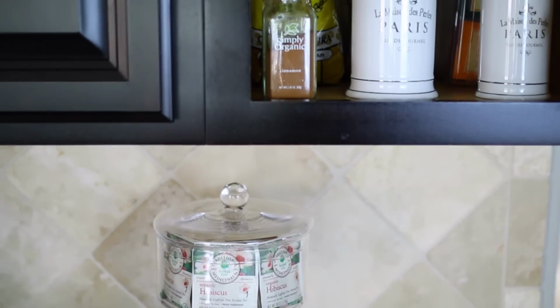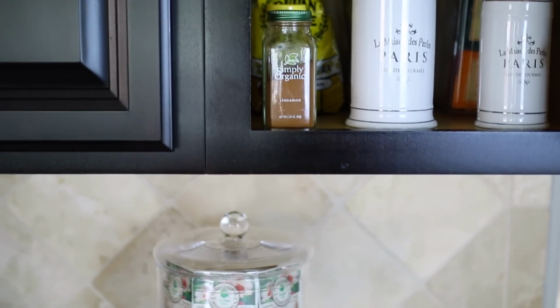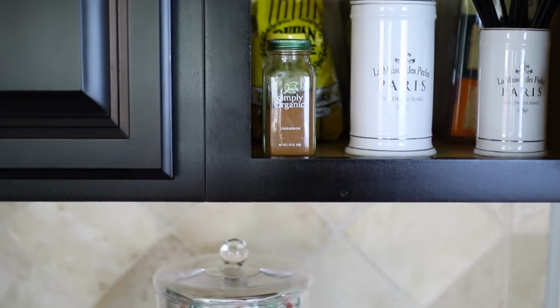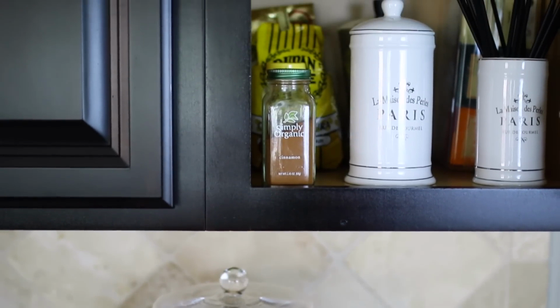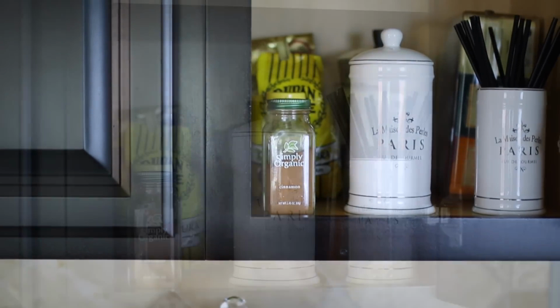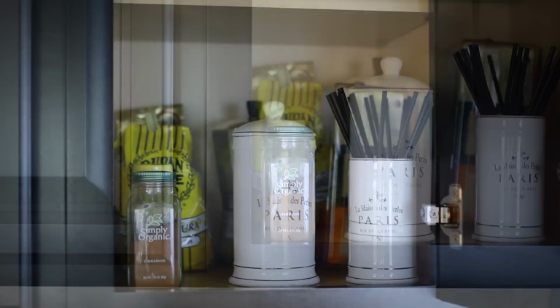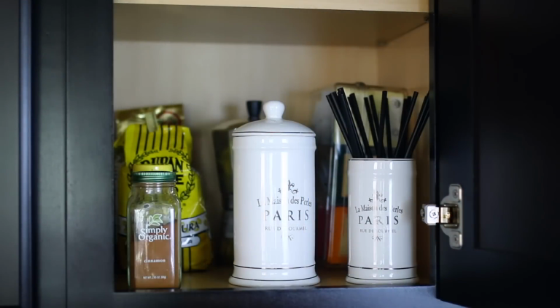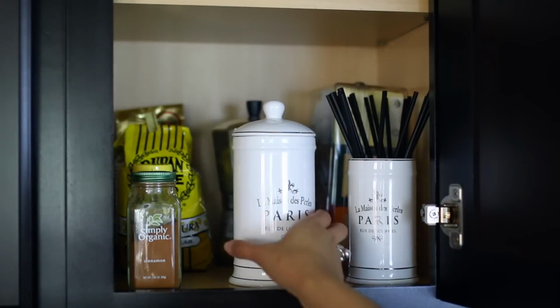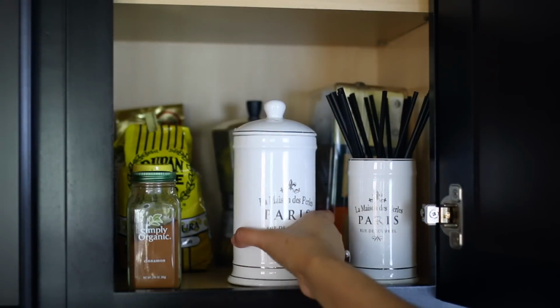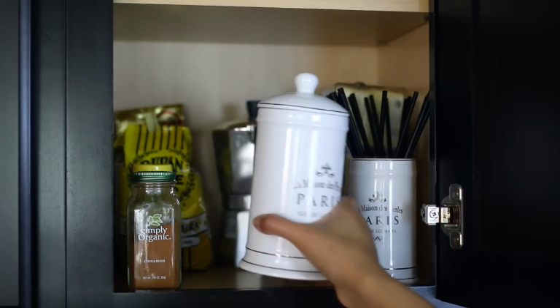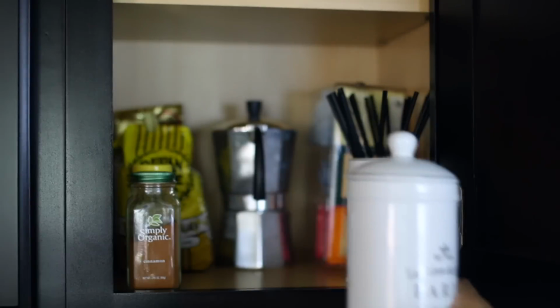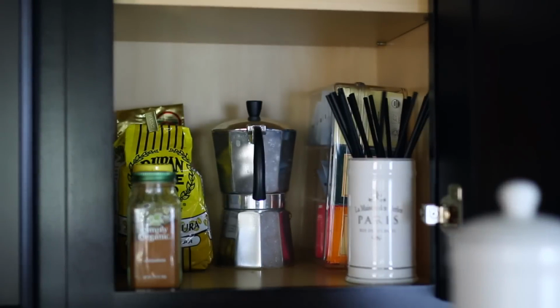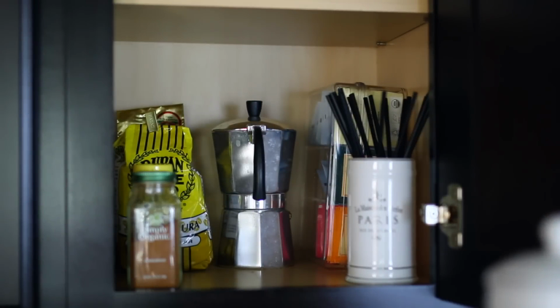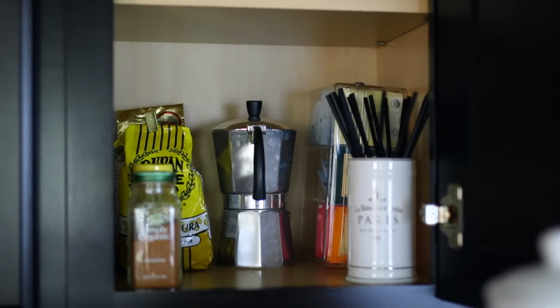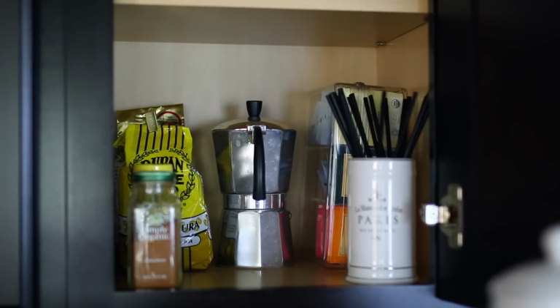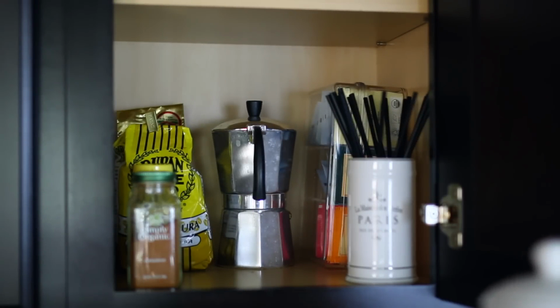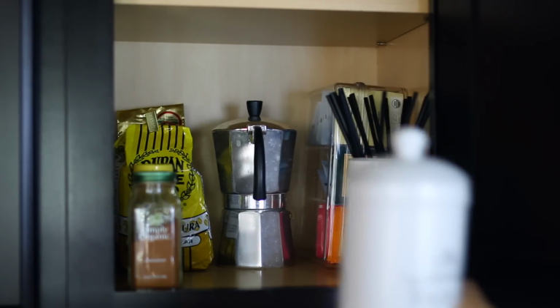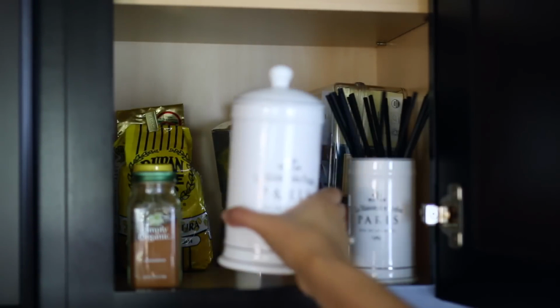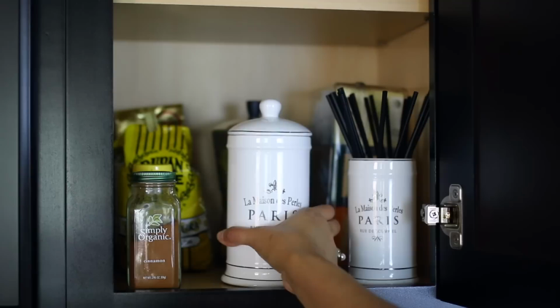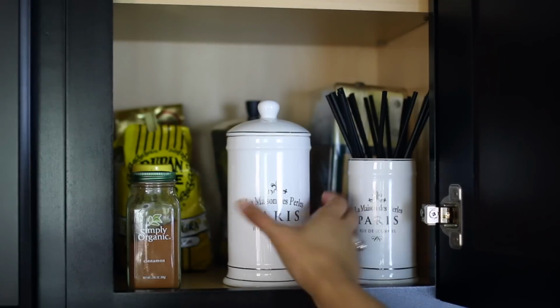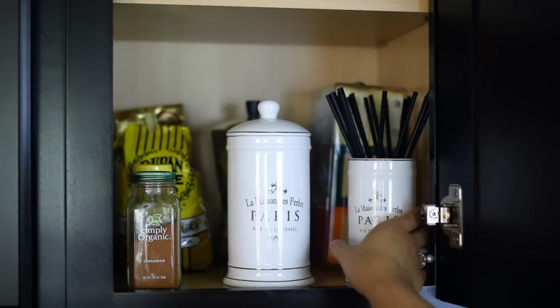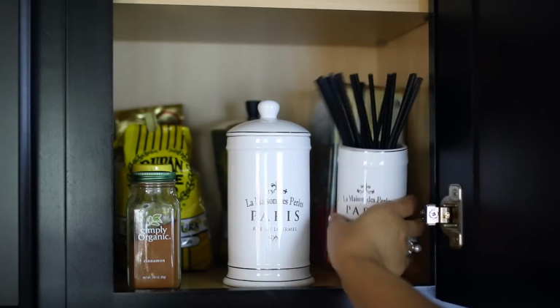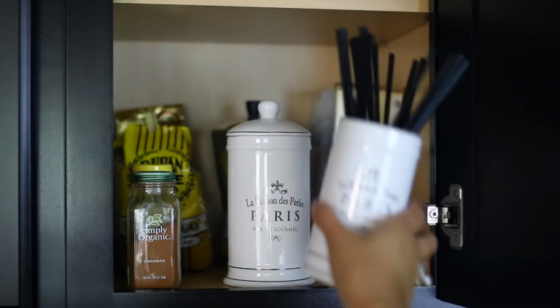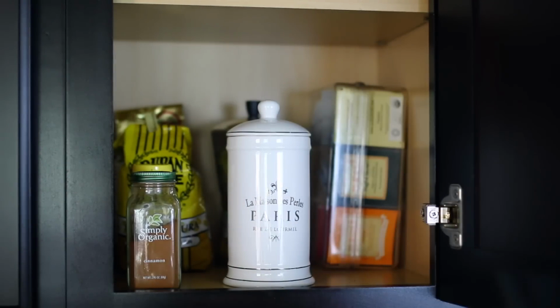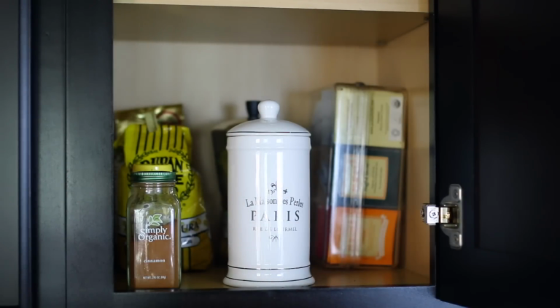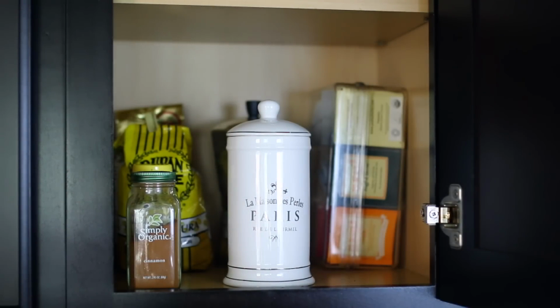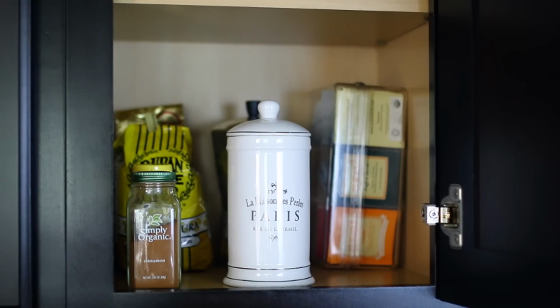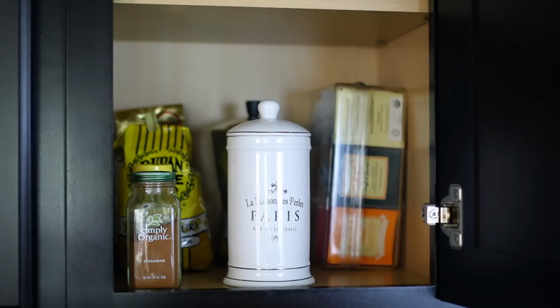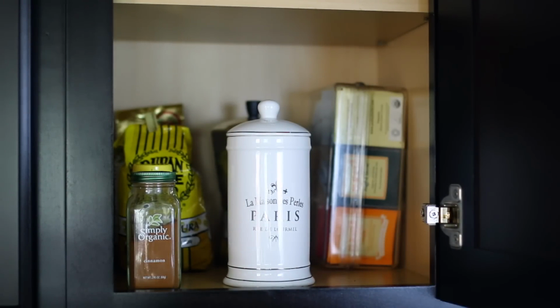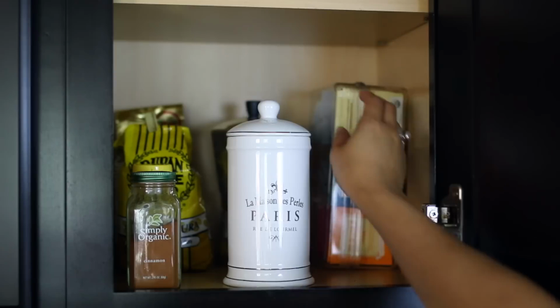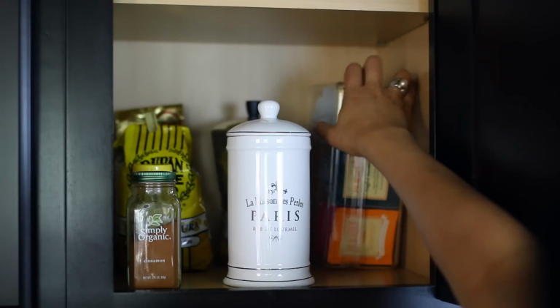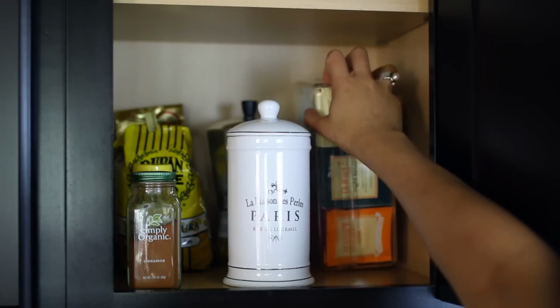I got really tired of having everything out on the counter, so I moved everything up into the cupboard. In there right now I have the sugar container, and behind that my actual stovetop coffee maker for when I want regular coffee. Next to that I have my straws and behind that my teabag organizer.